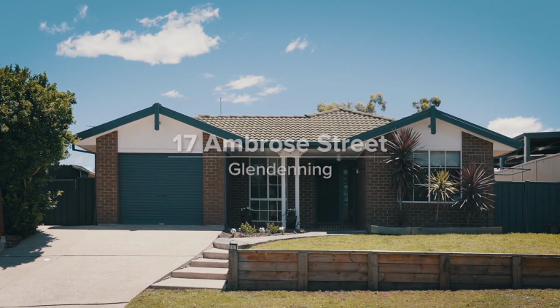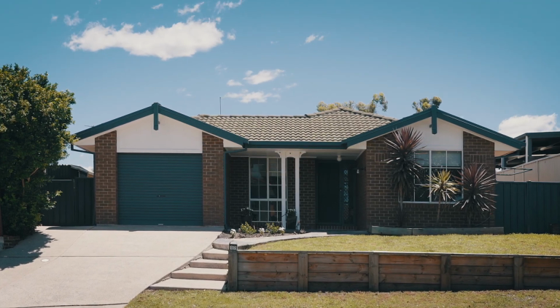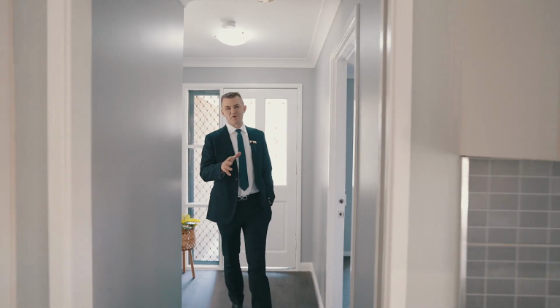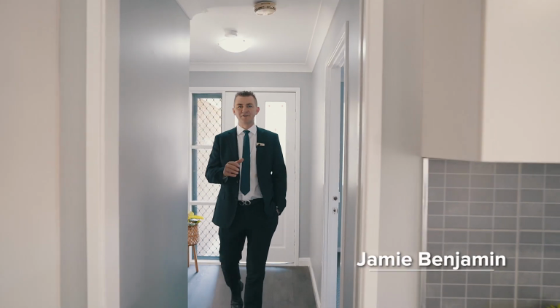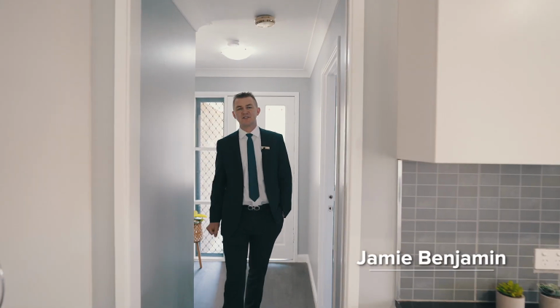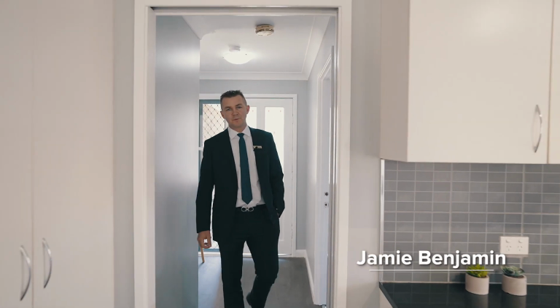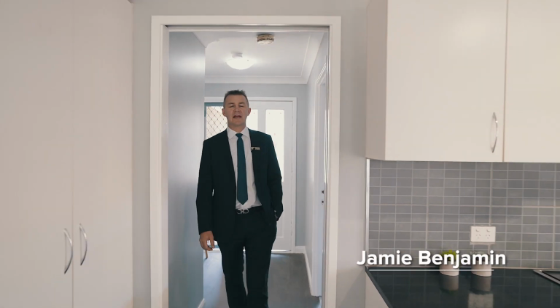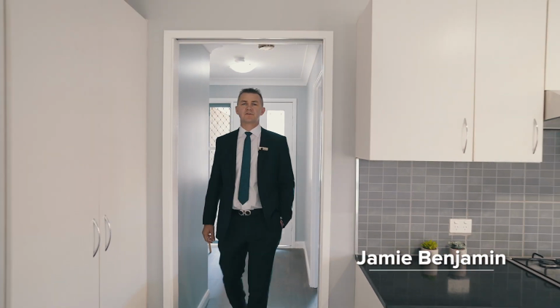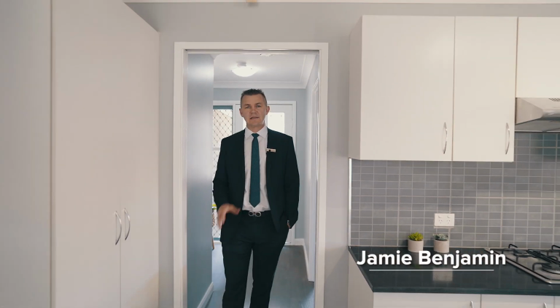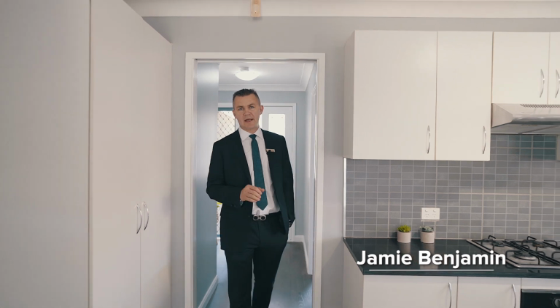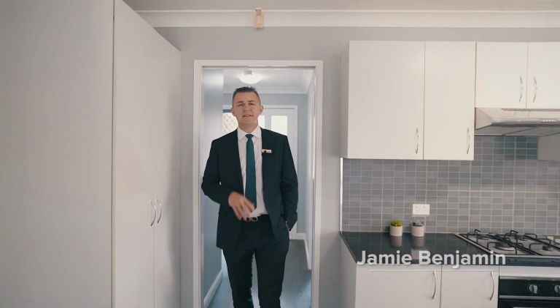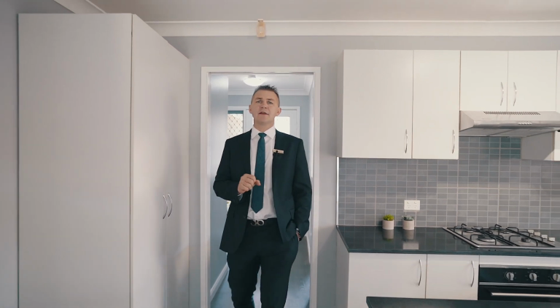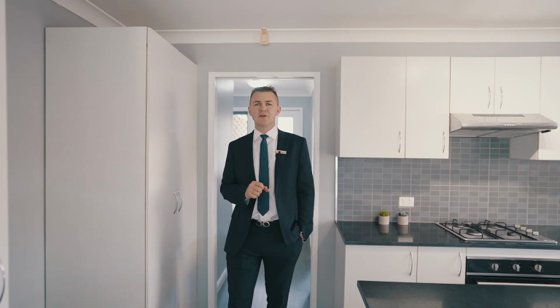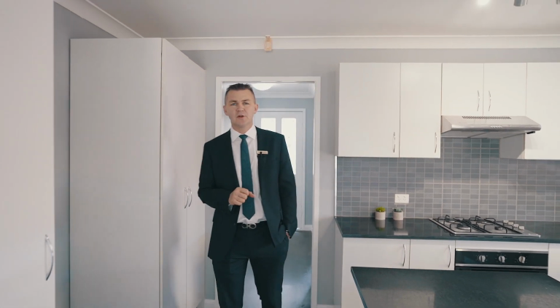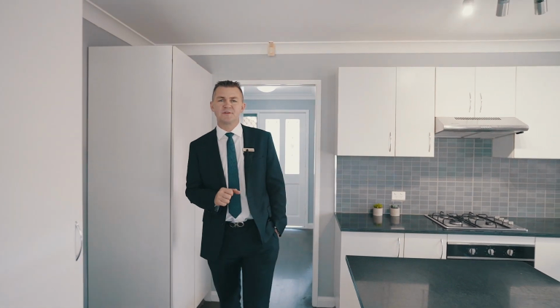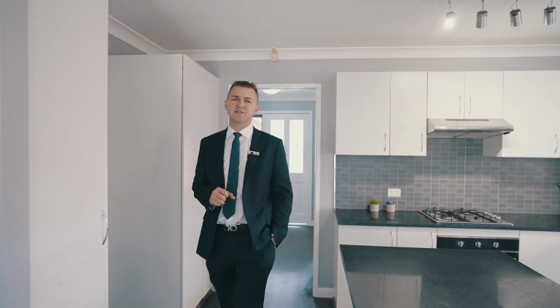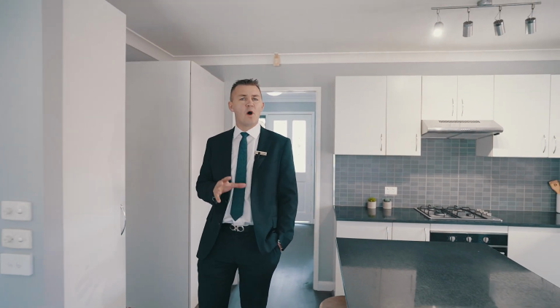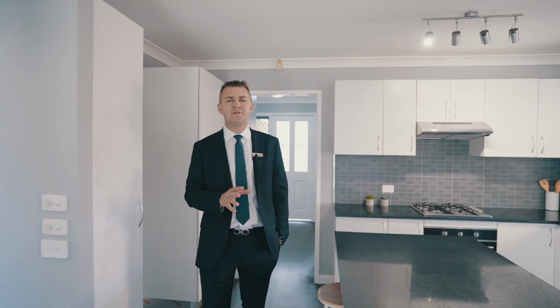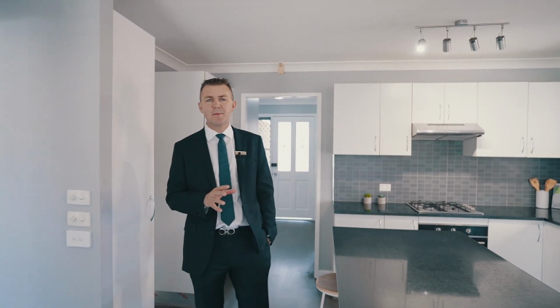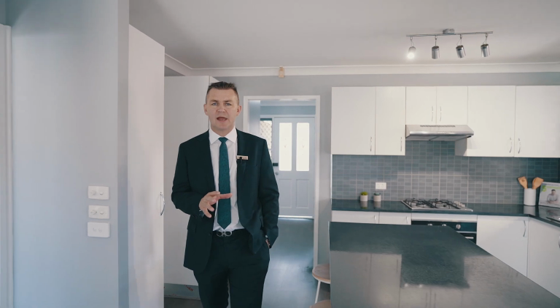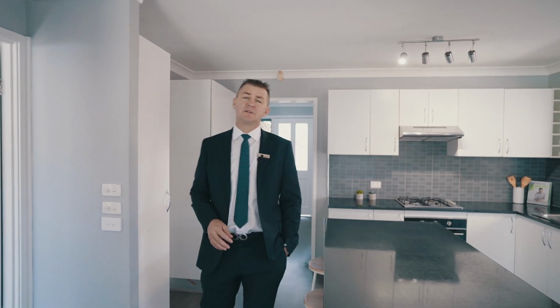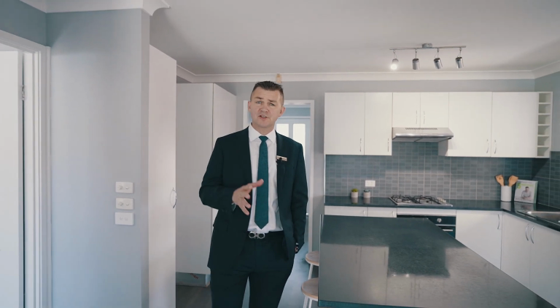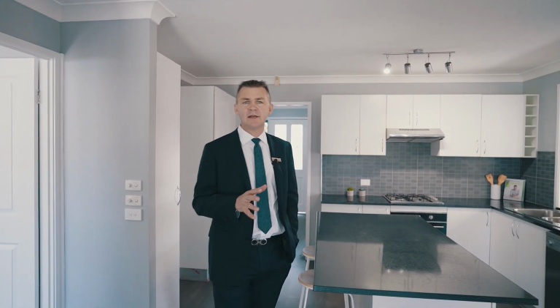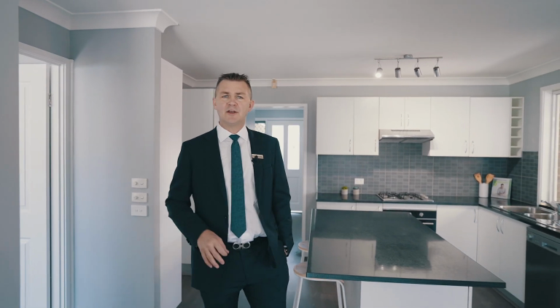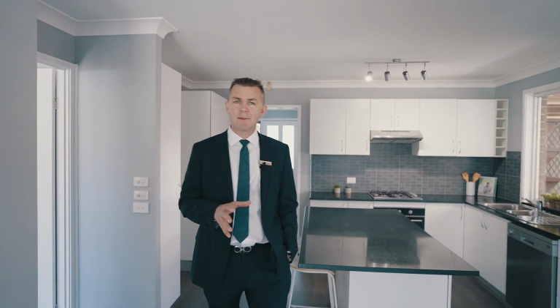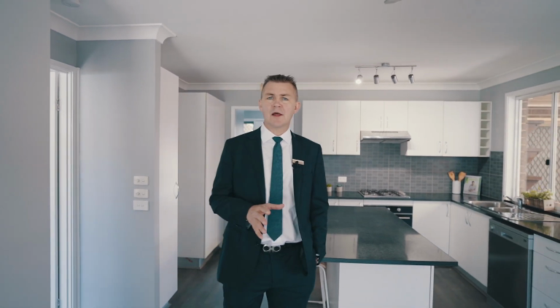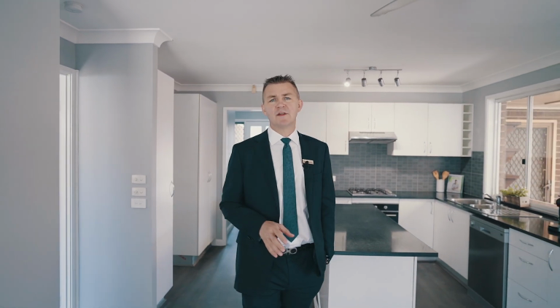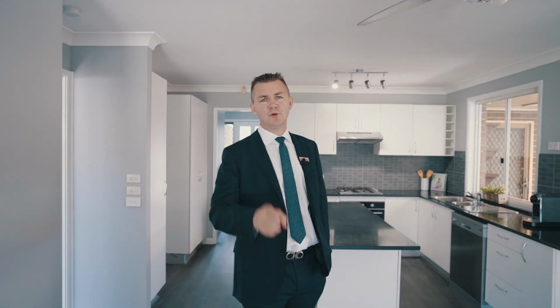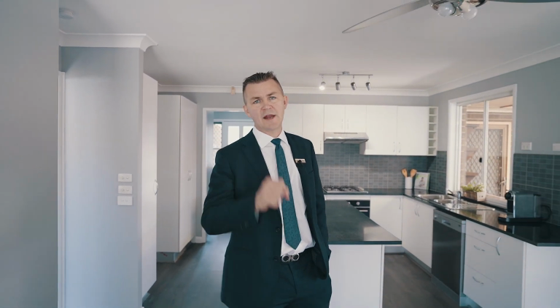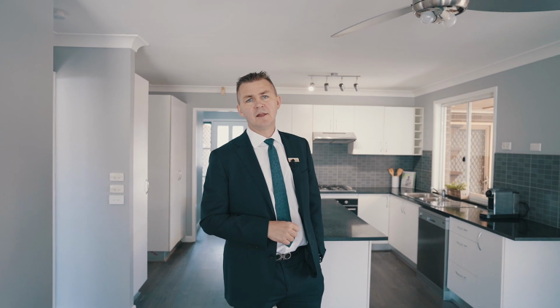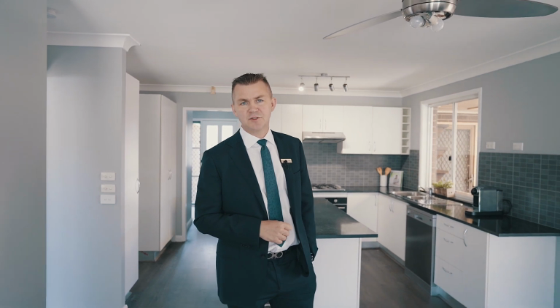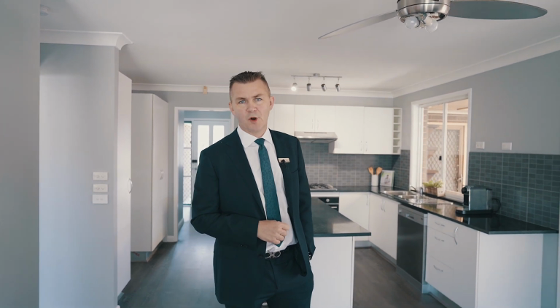Hi, I'm Jamie Benjamin from Agrar Estate Agents and welcome to 17 Ambrose Street in Glendening. This tidy three-bedroom, single-level home sits on just over 450 square metres of land. It's been freshly painted and had new carpet throughout, so it's ready for you to move straight in. Let's take a tour of the property.